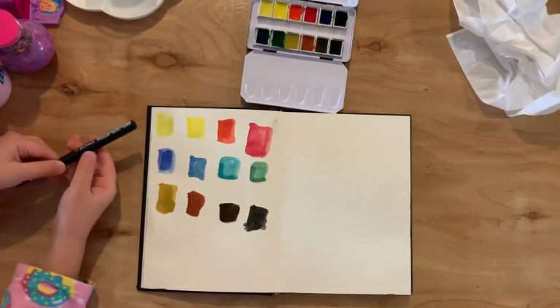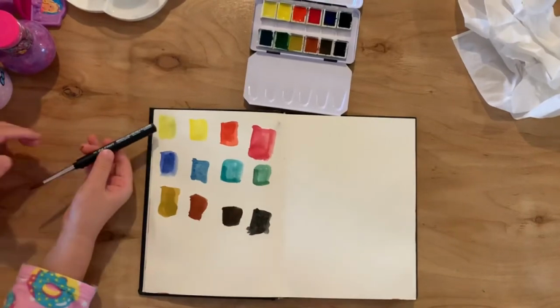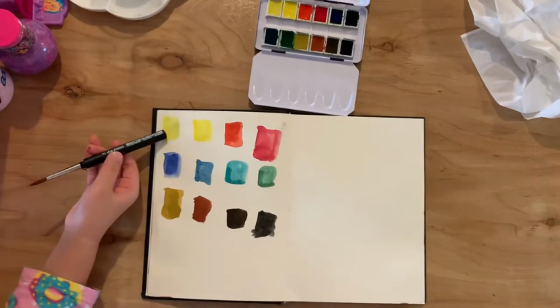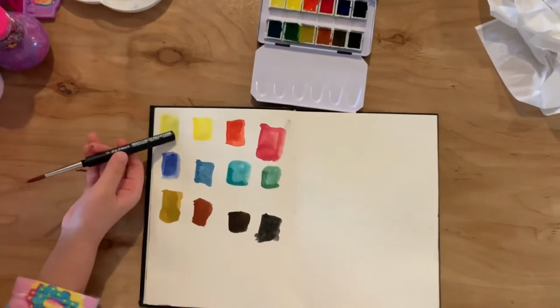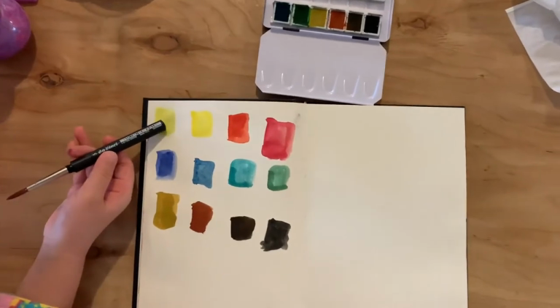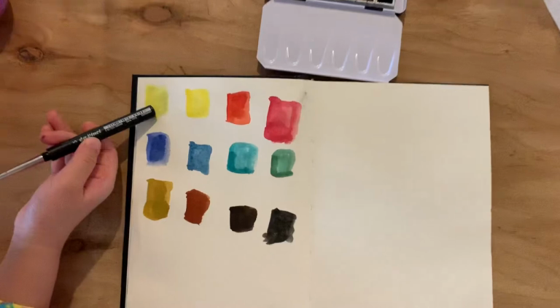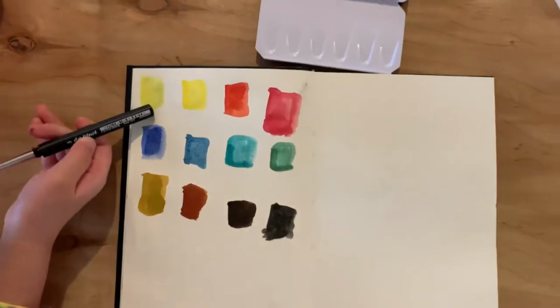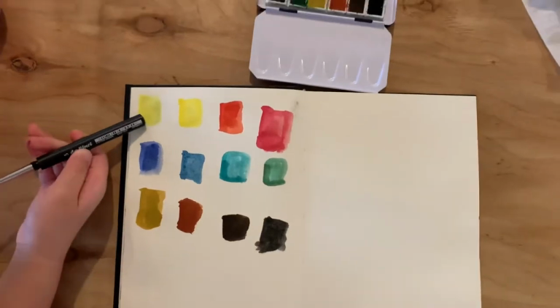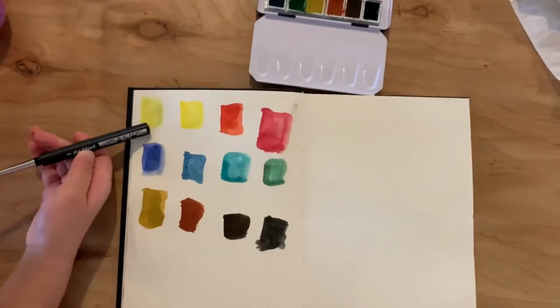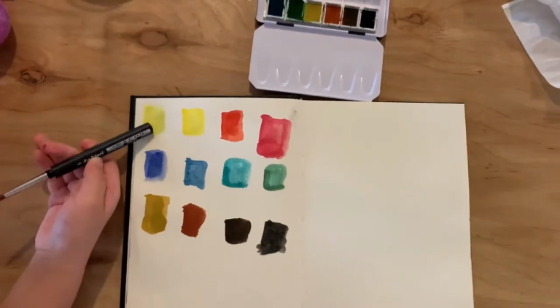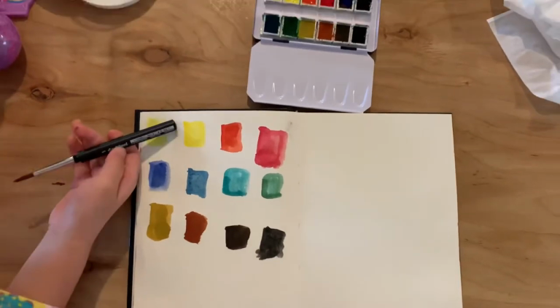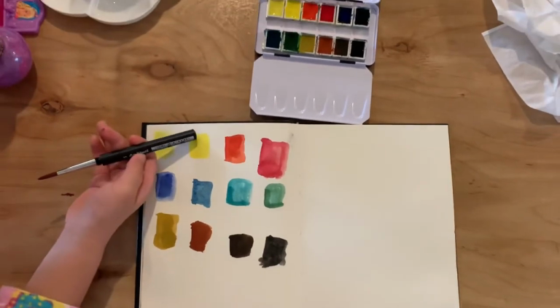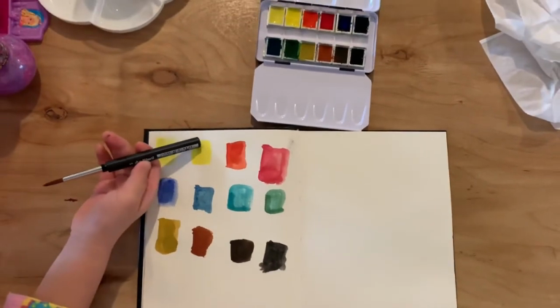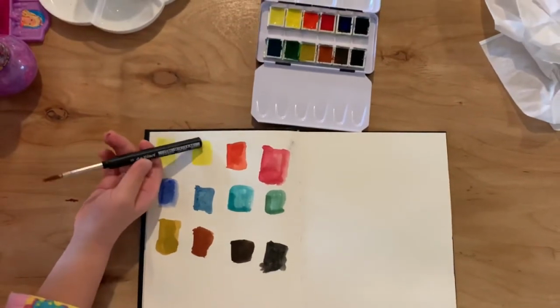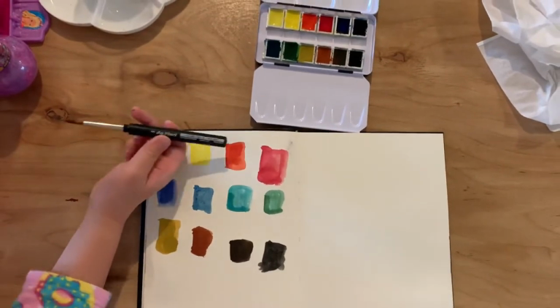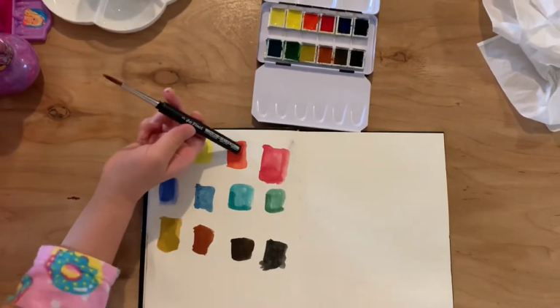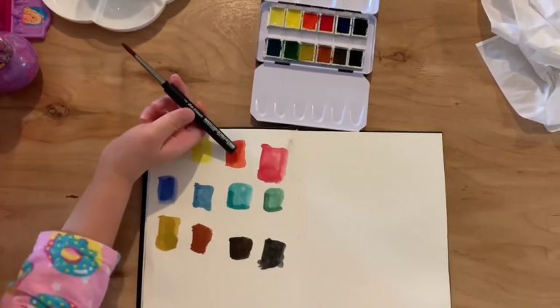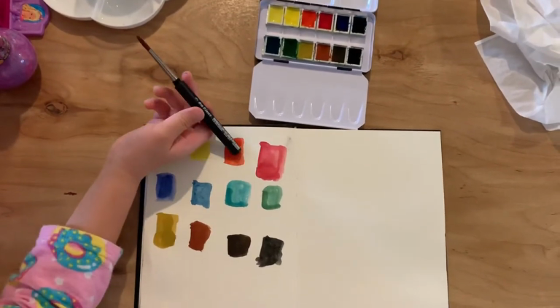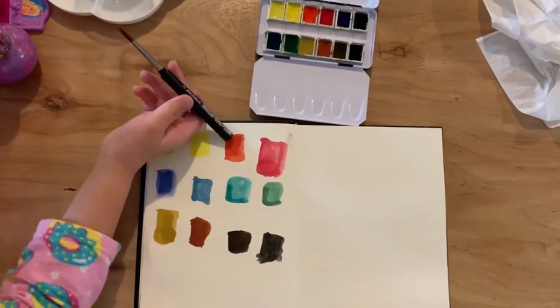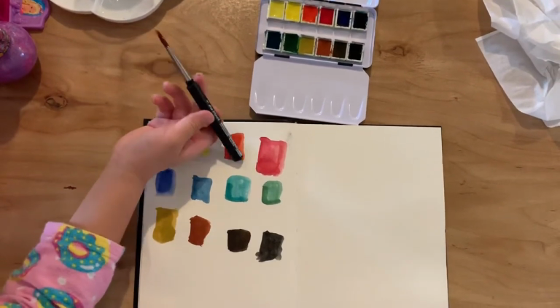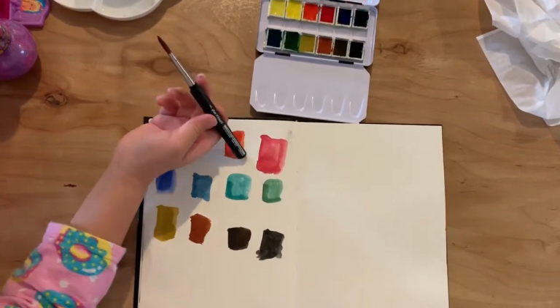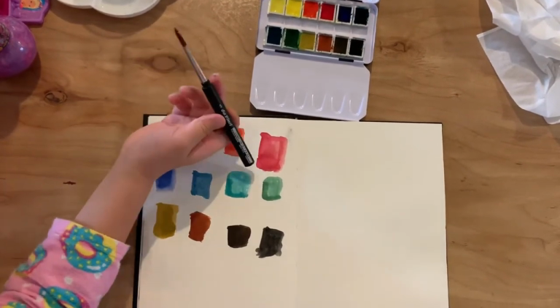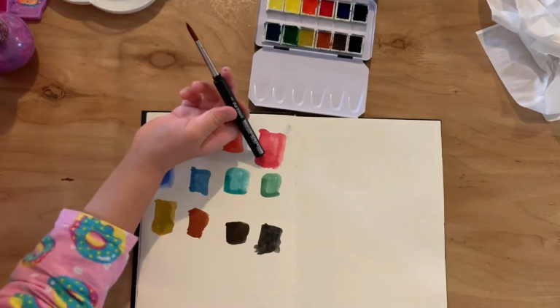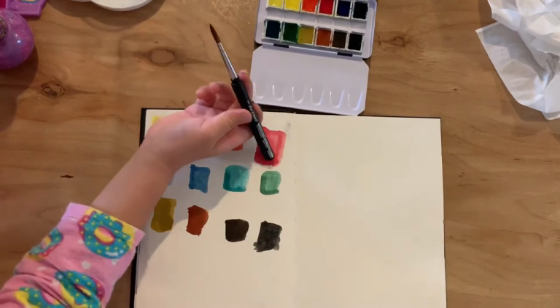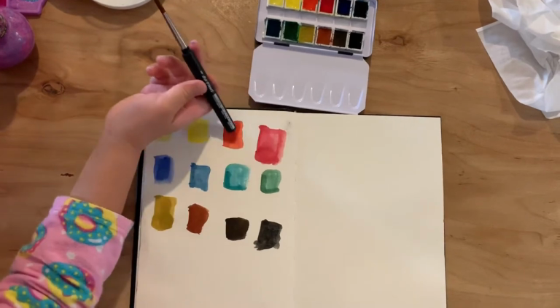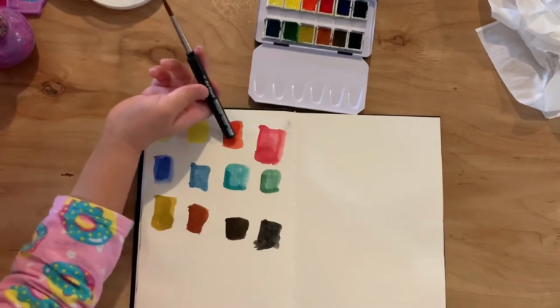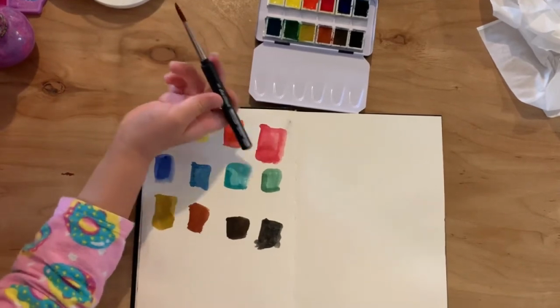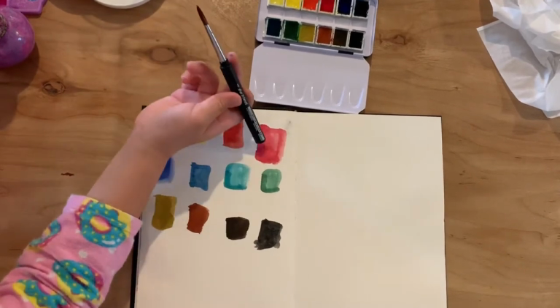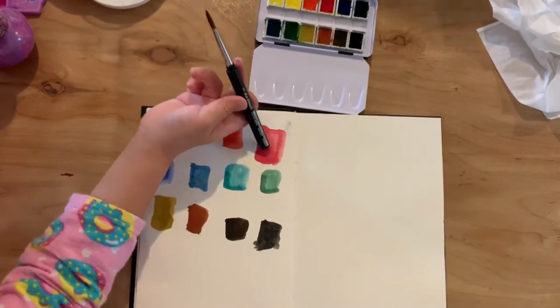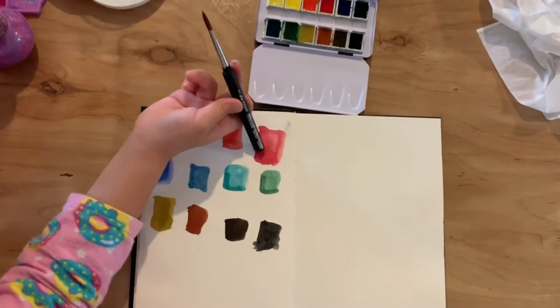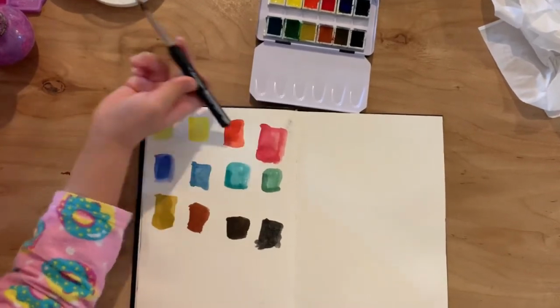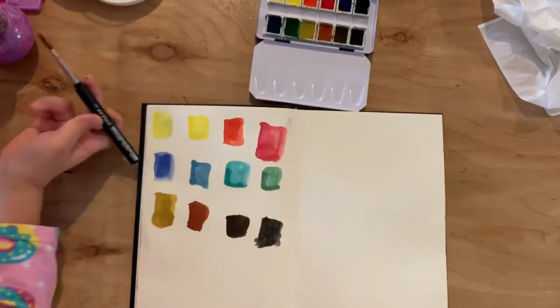This is dark yellow, this is light yellow, this is orange, this is dark orange, this is red.